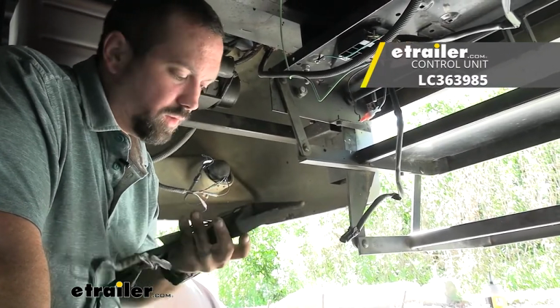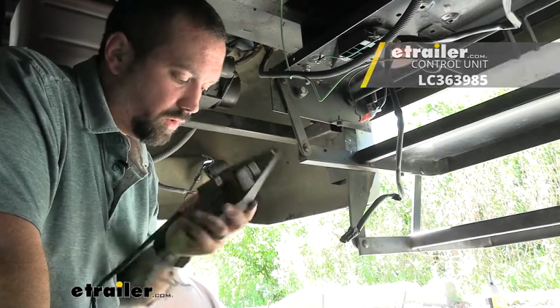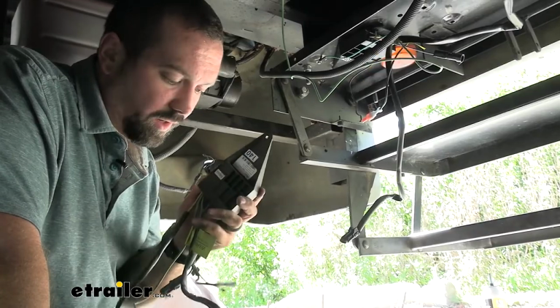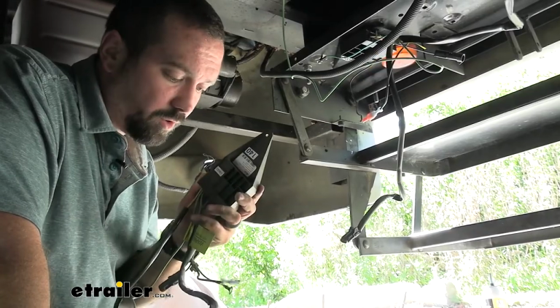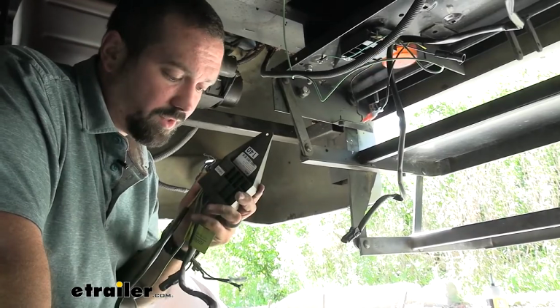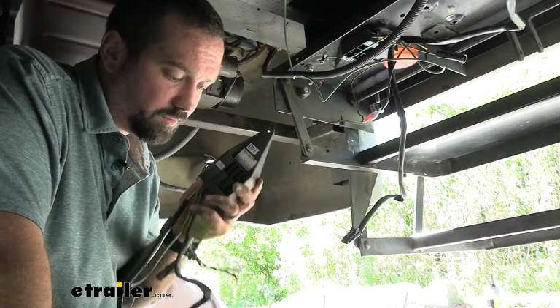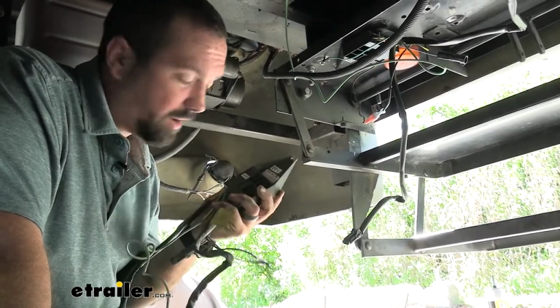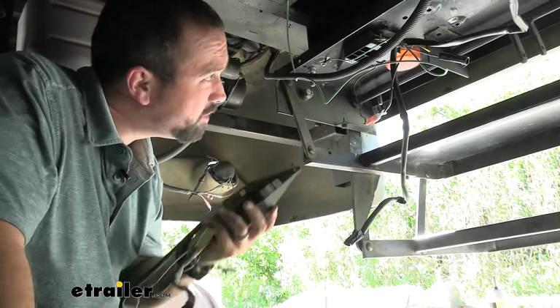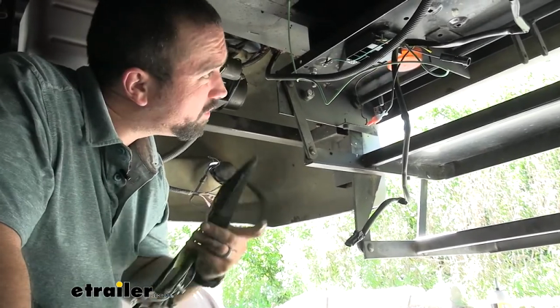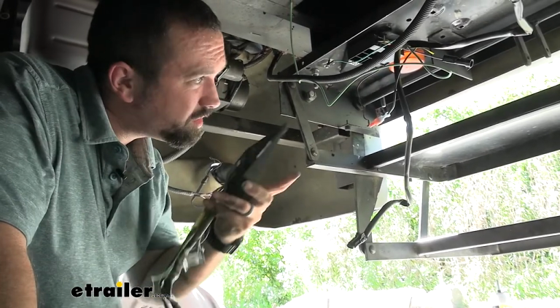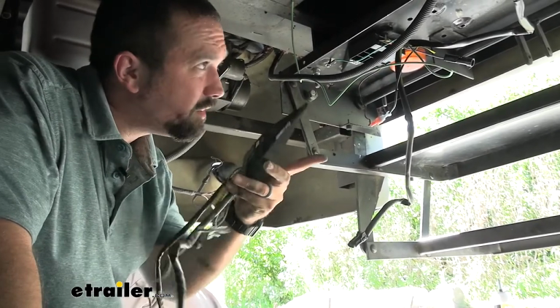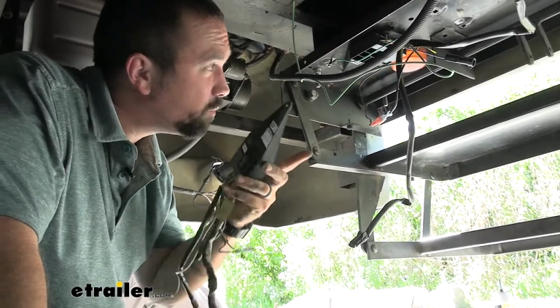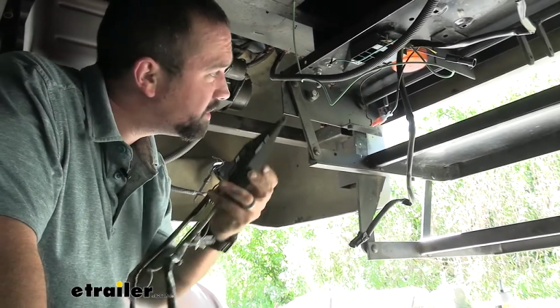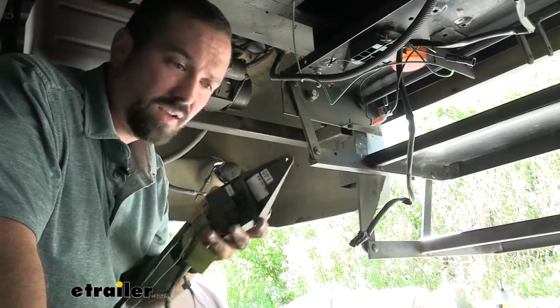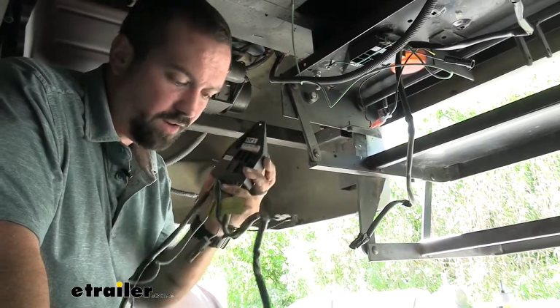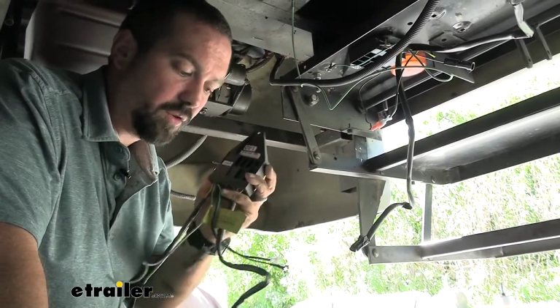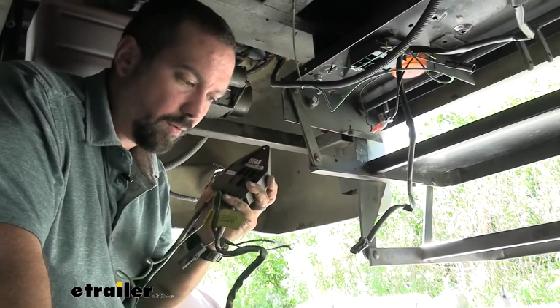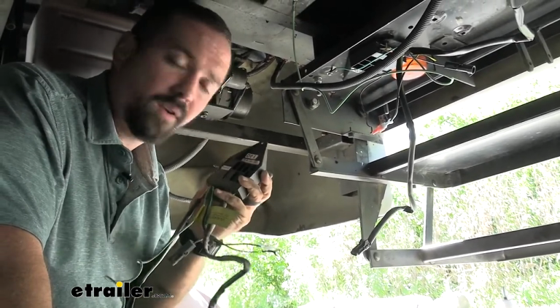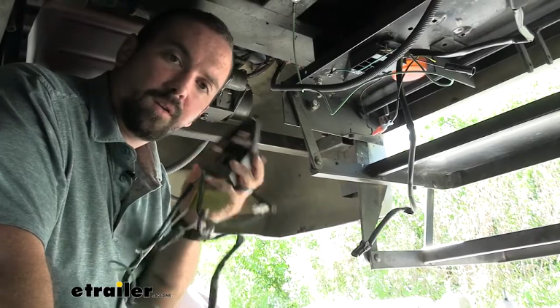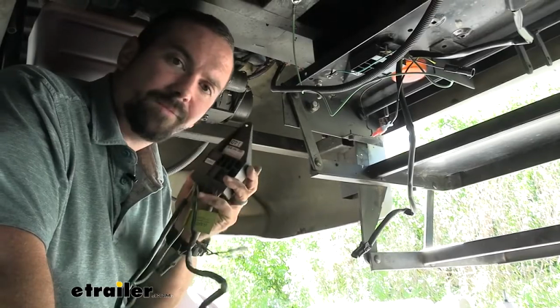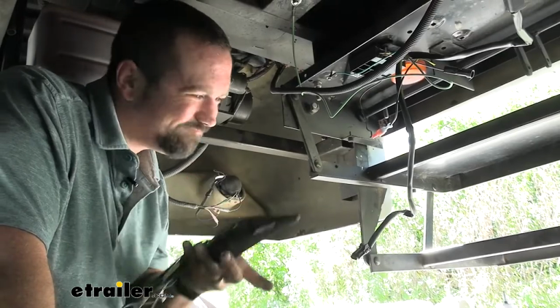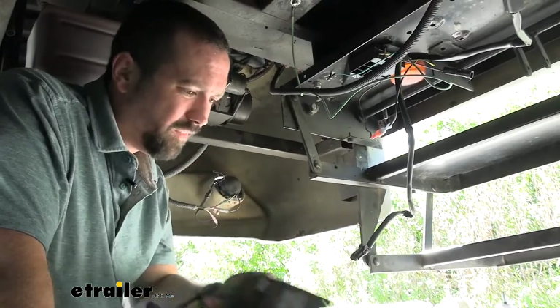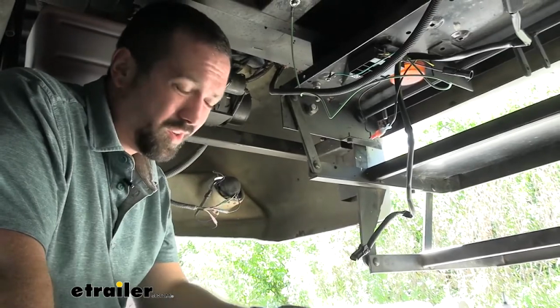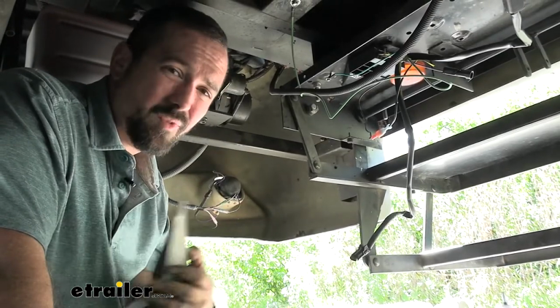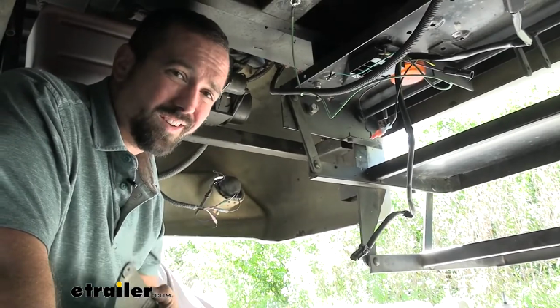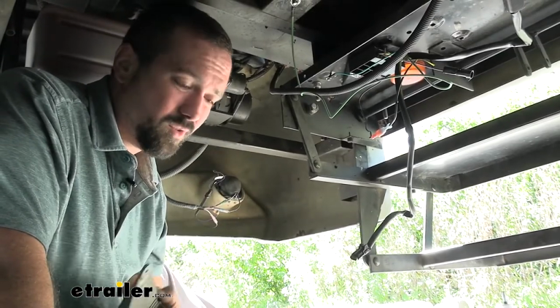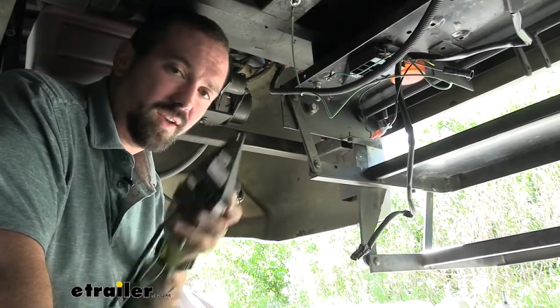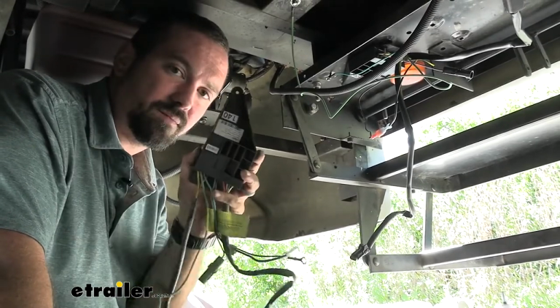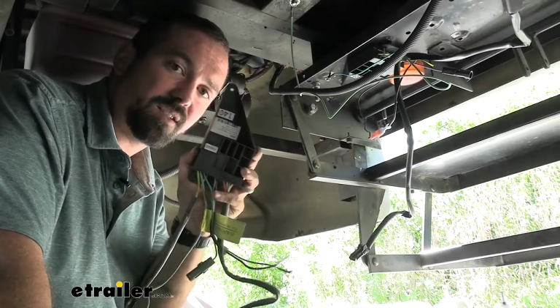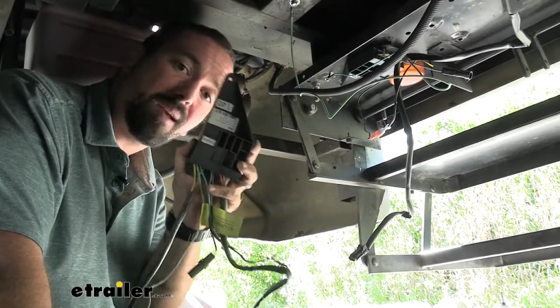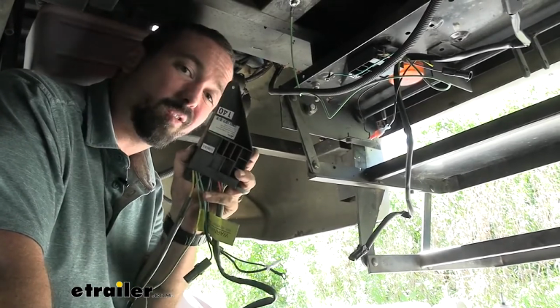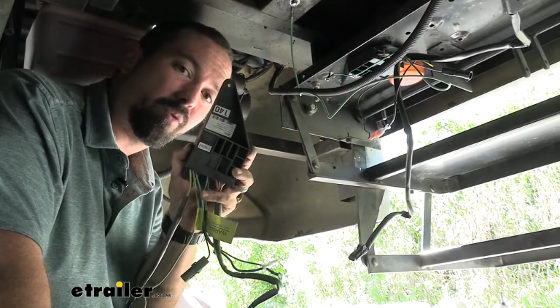If you do need a control module, it's very simple — it's just a series of plugs and a few grounds. But if you put your new motor in and it's not working, this might be your culprit.